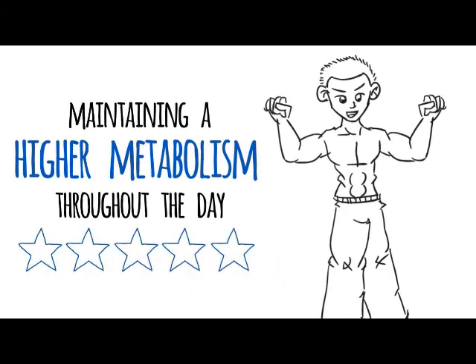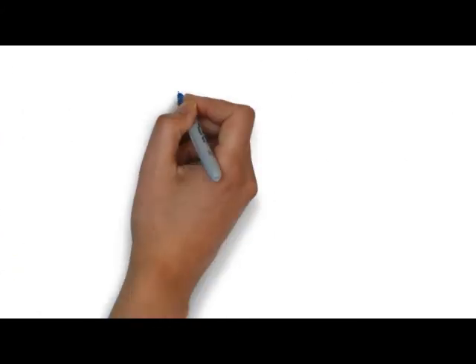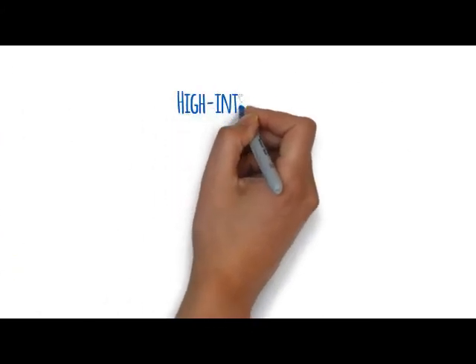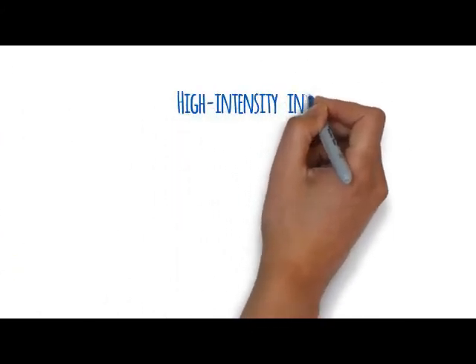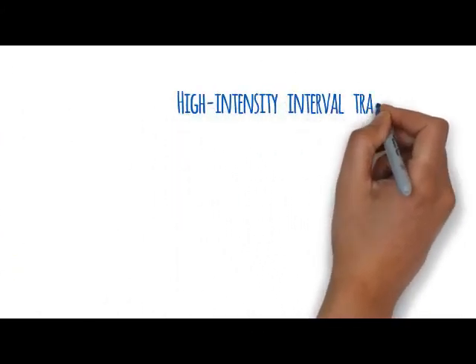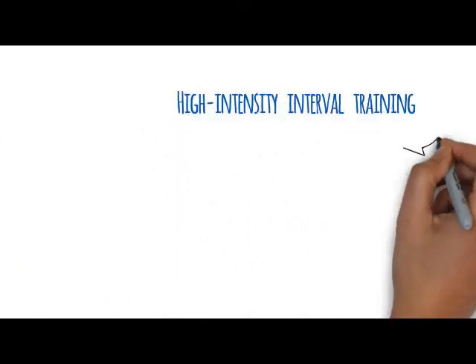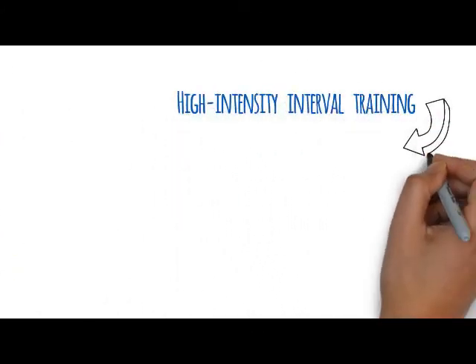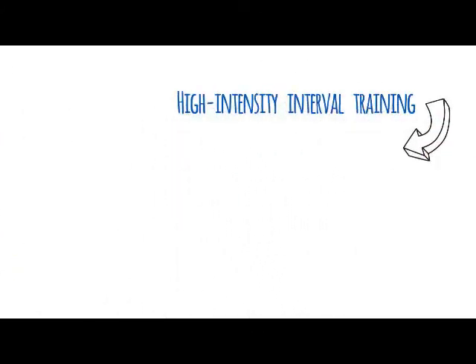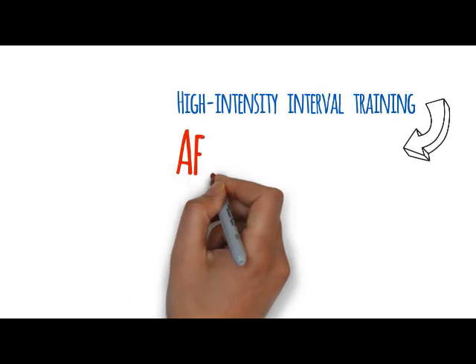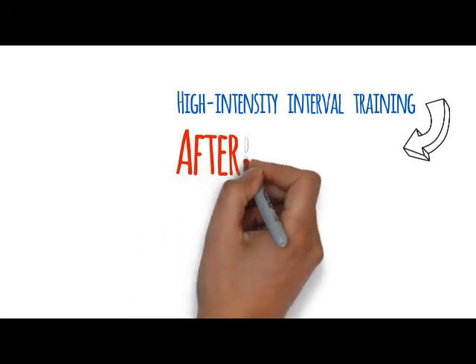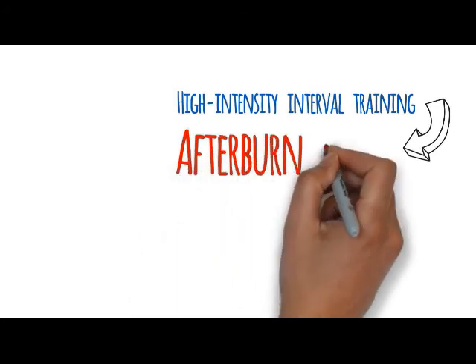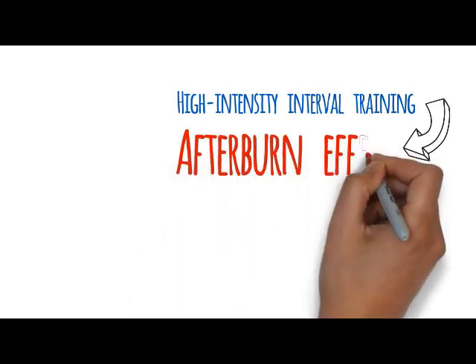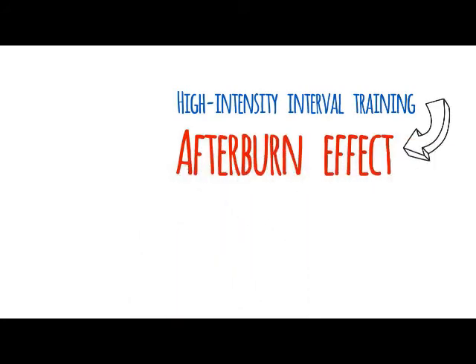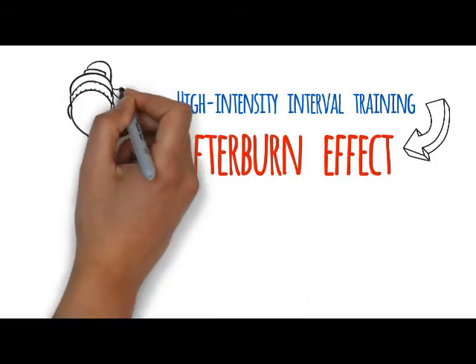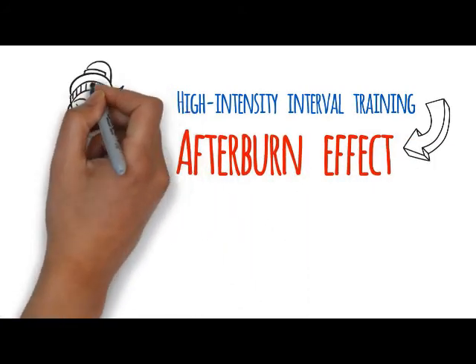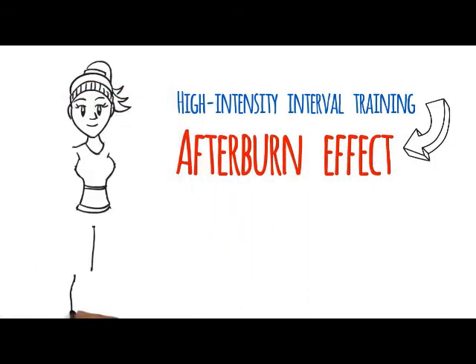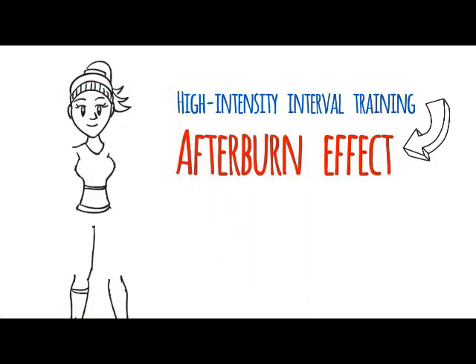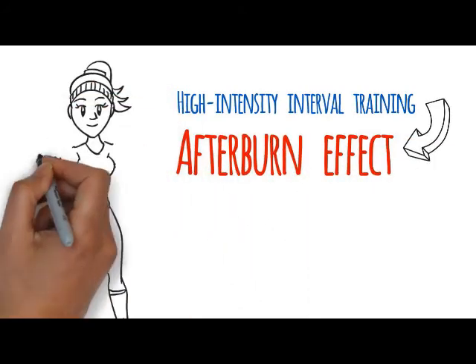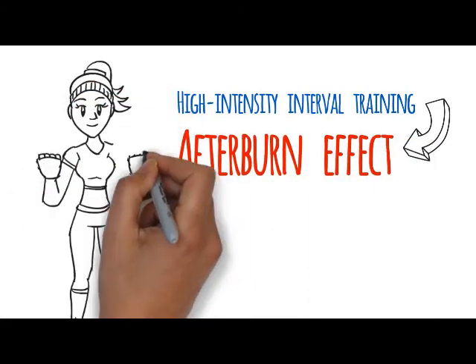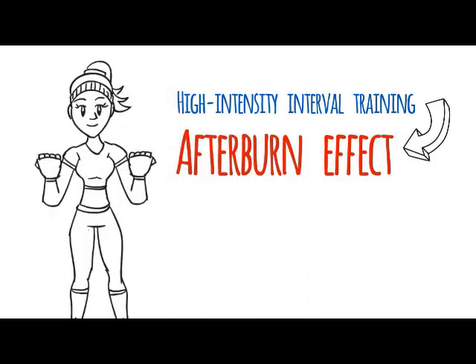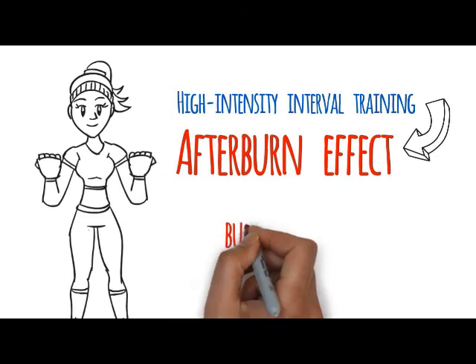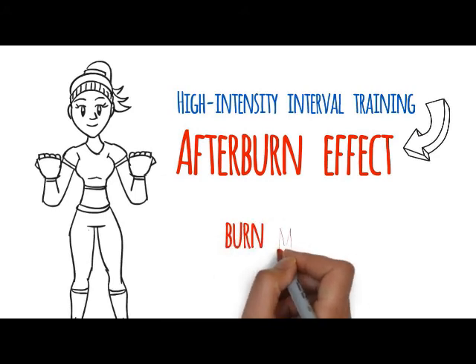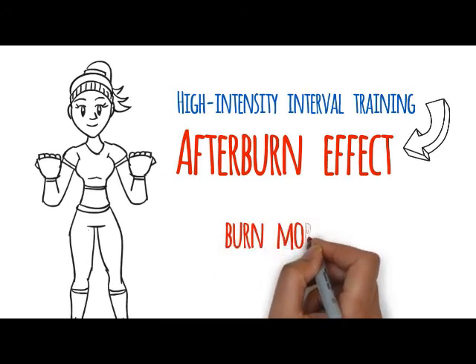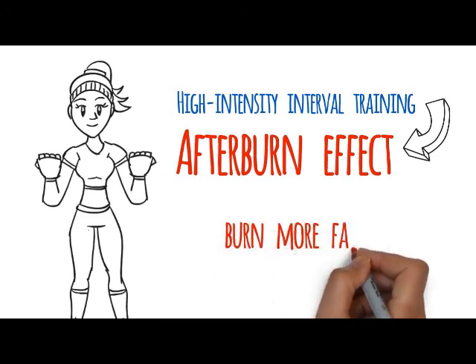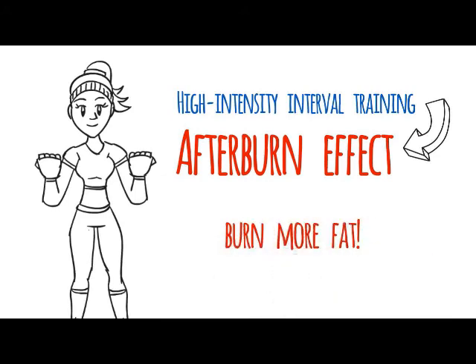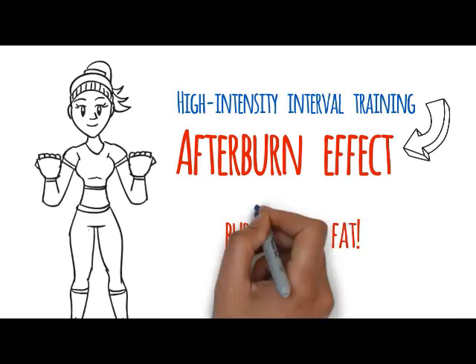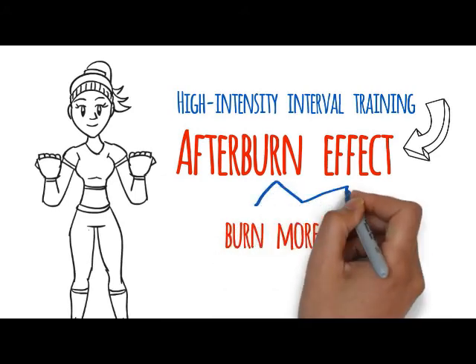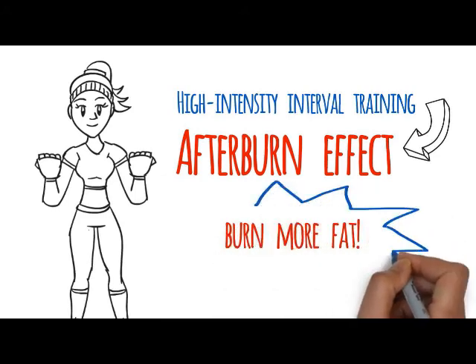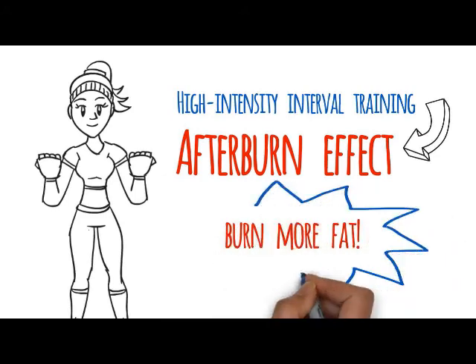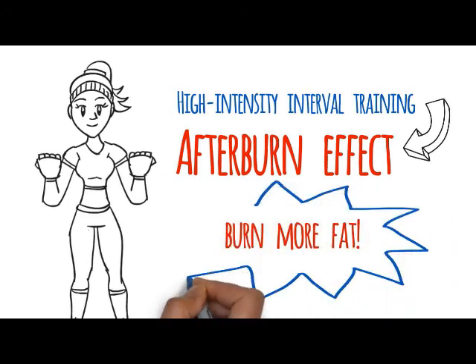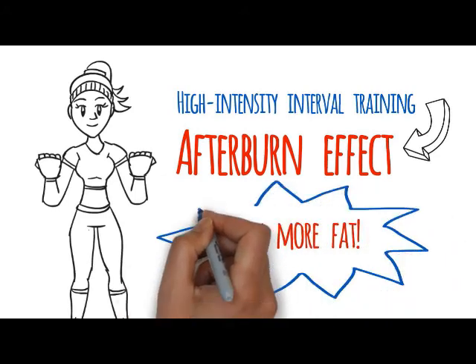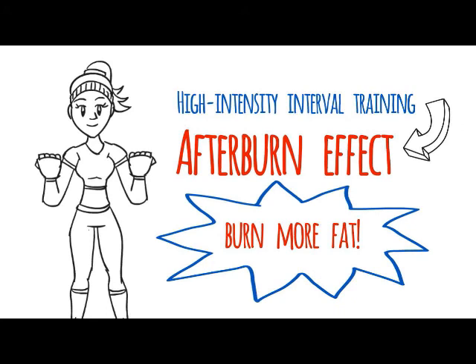High-intensity interval training gives you the afterburn effect. The afterburn effect increases your metabolism when you leave our fitness center, ultimately burning more fat — even when you're at home hanging out with your family, resting, doing your thing.